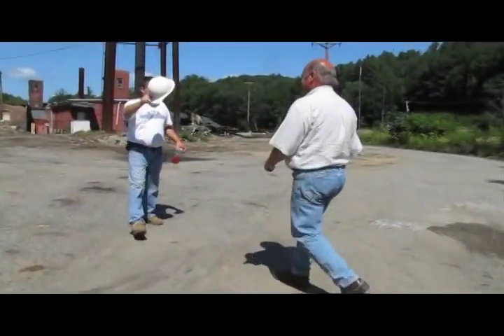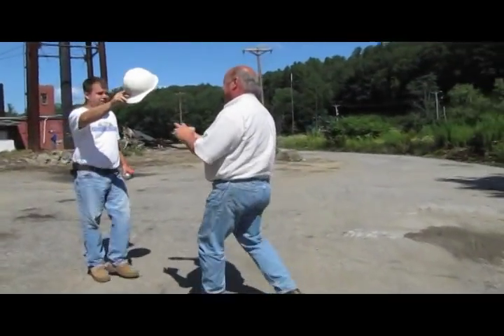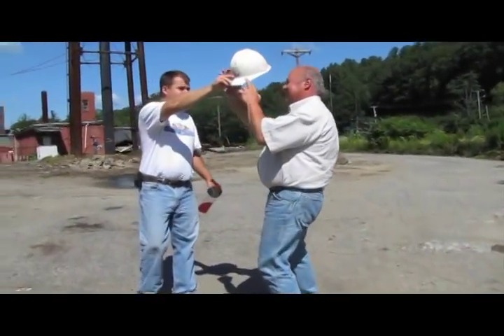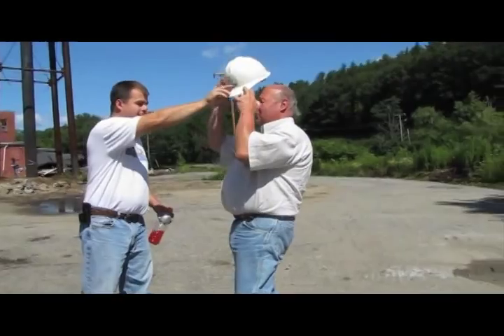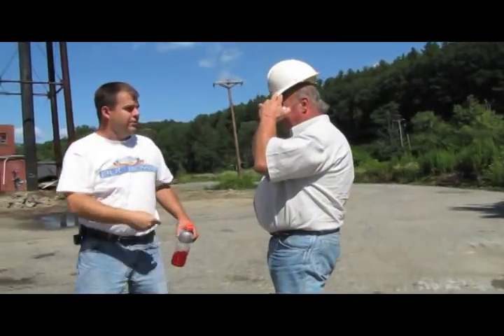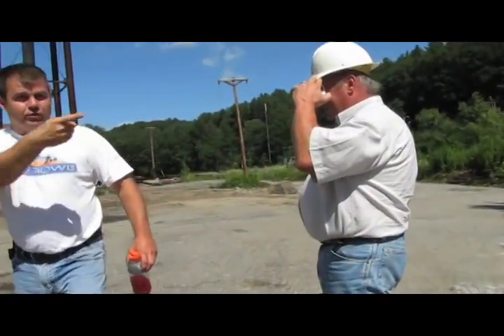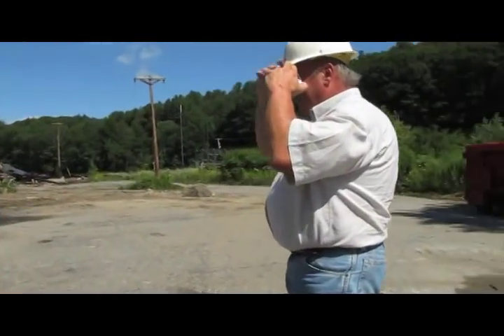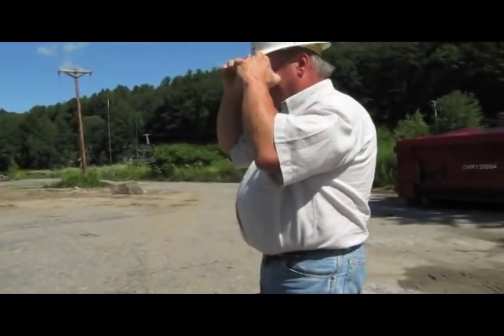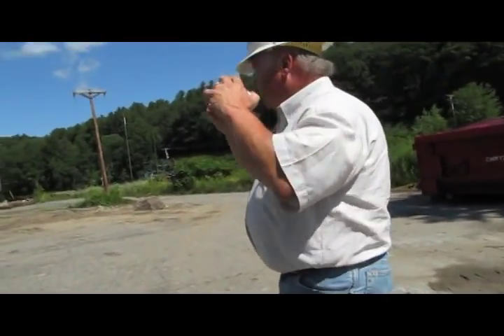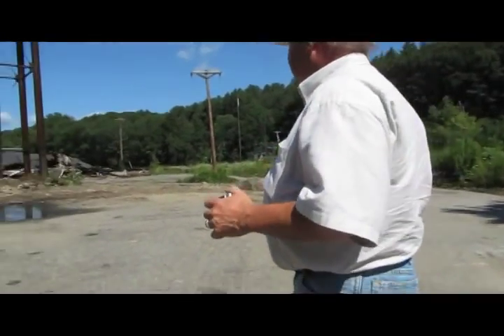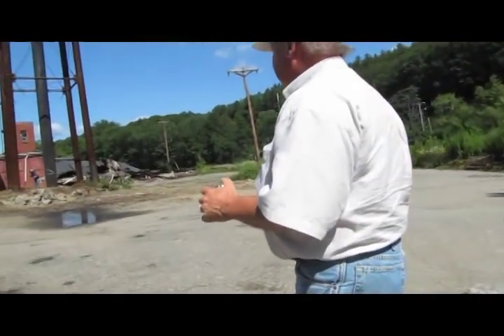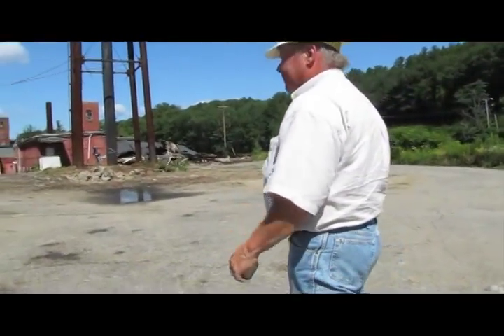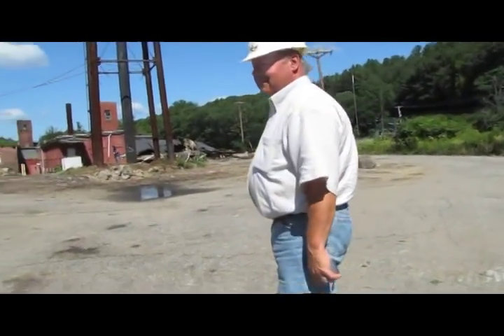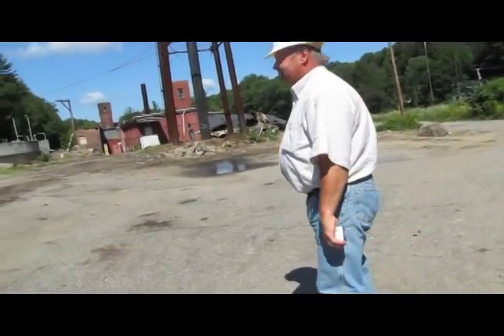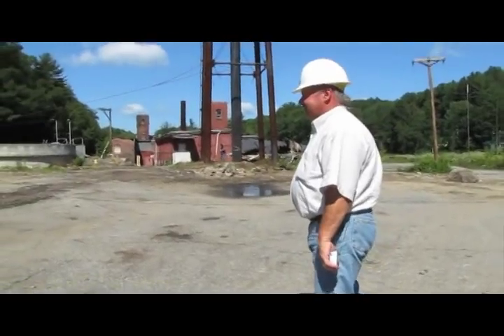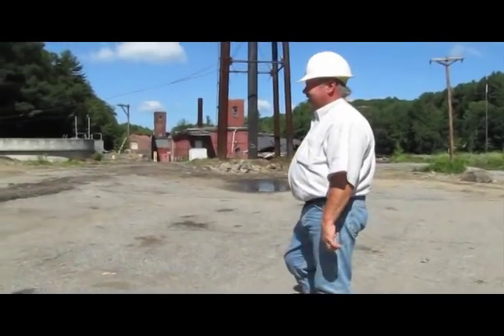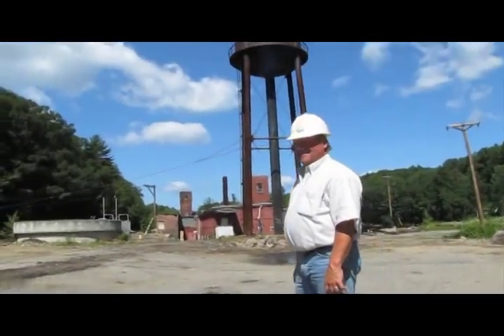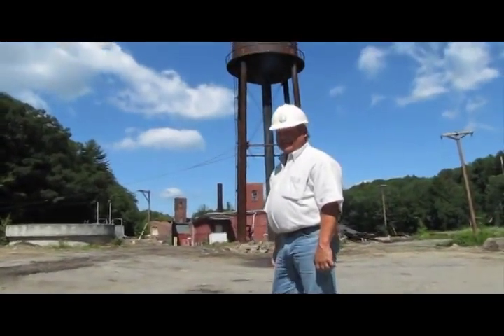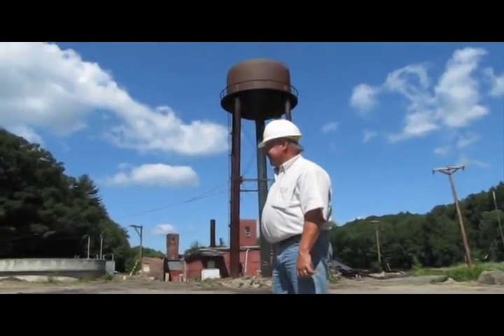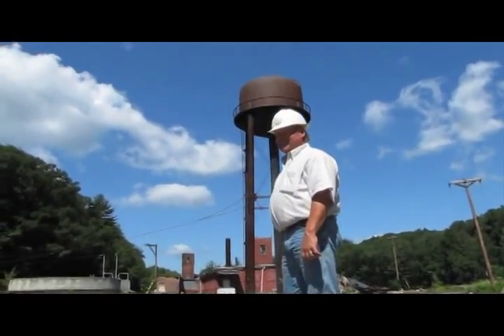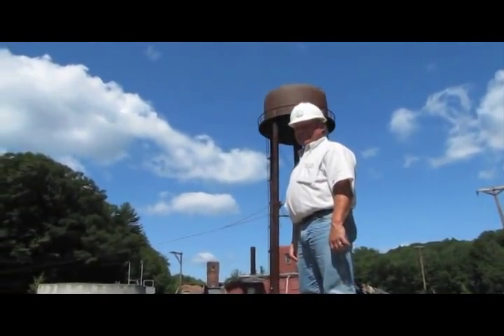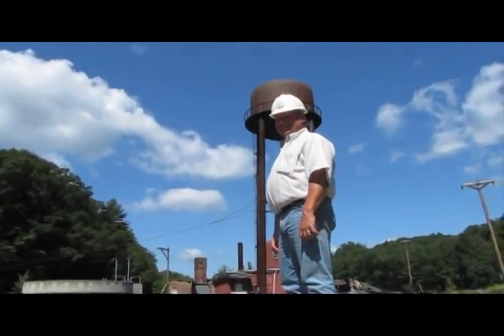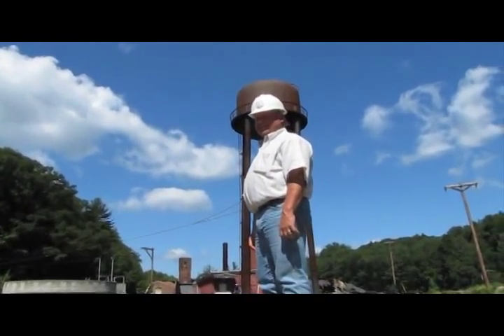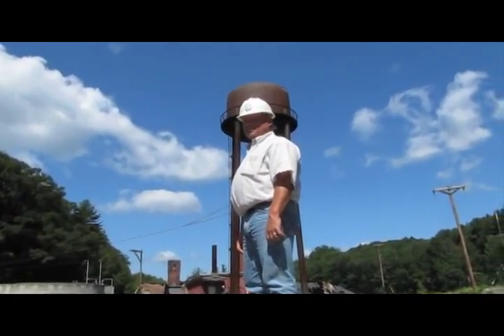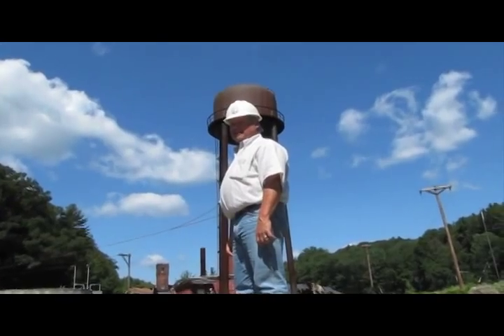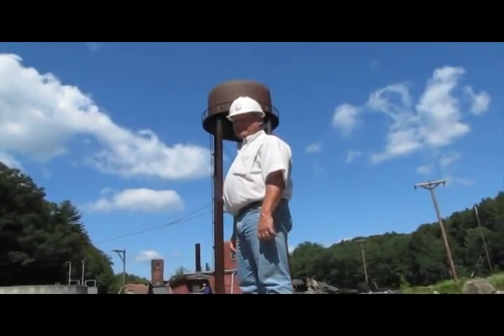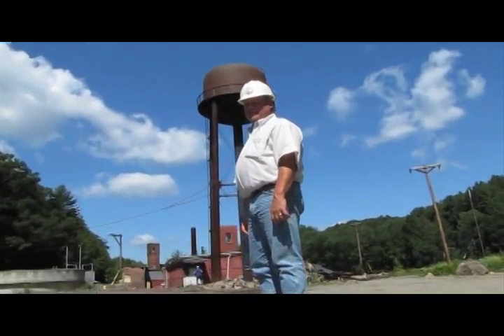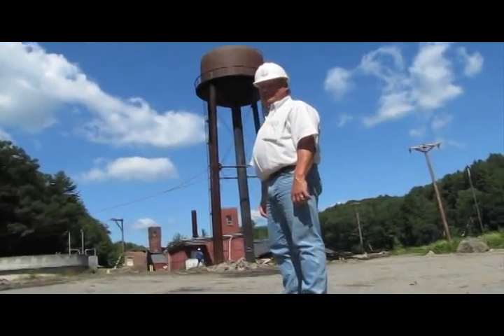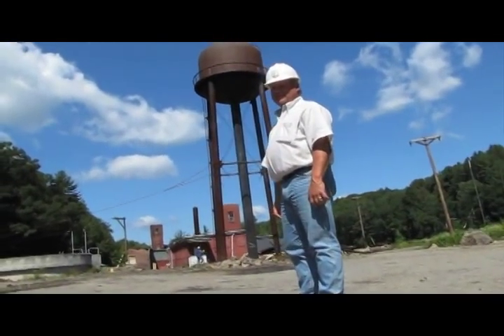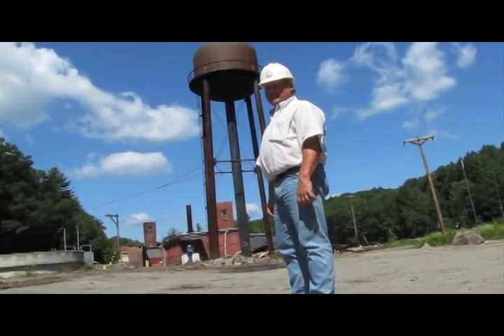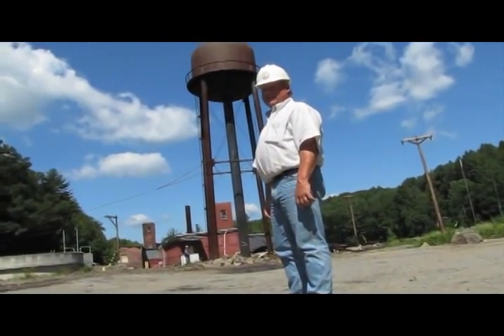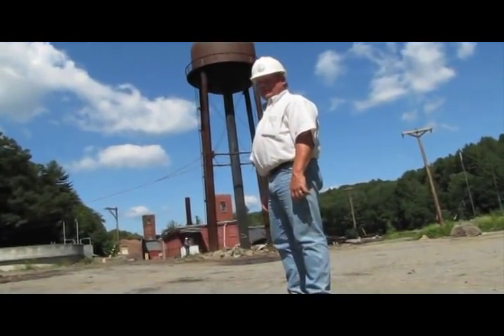You gotta stand there in front so we can take a picture. Yeah, ultimate photo op here. You gotta look at him, not me. A man at his mill — oh, that looks great. Let me take a picture too.